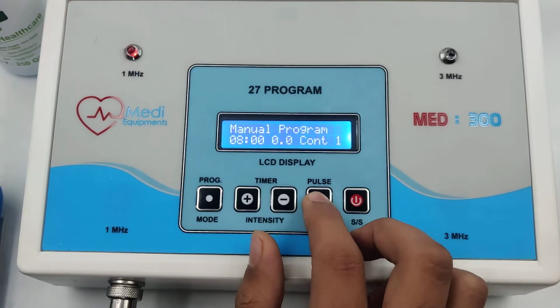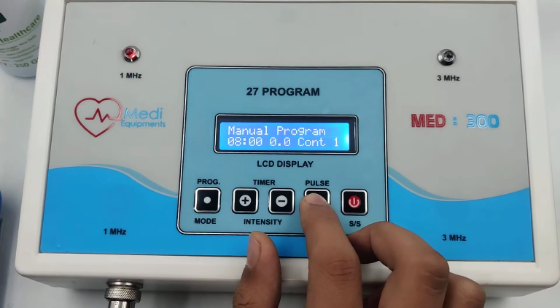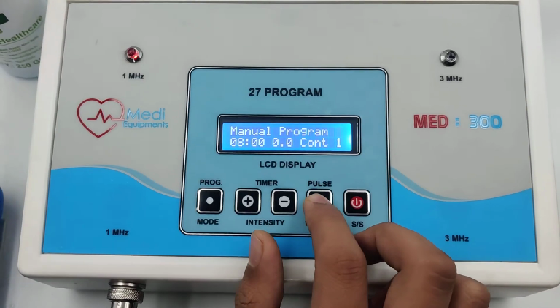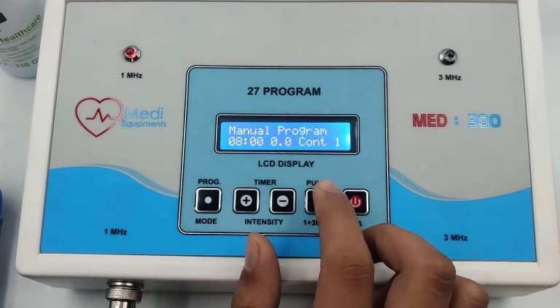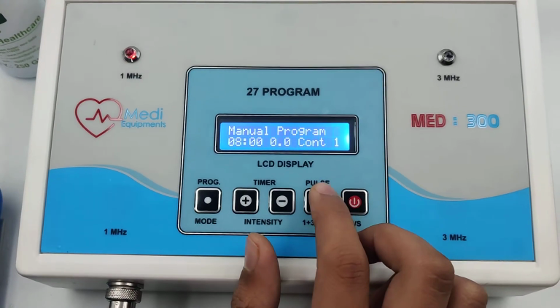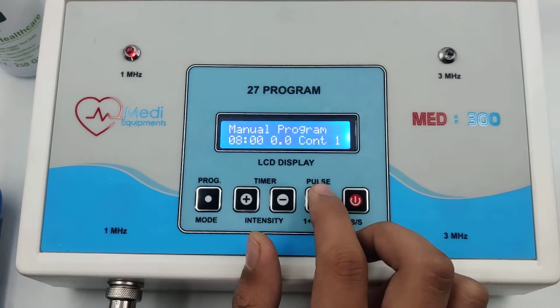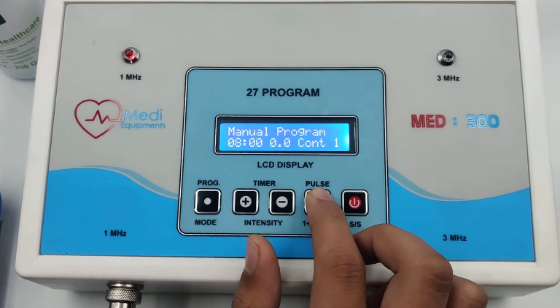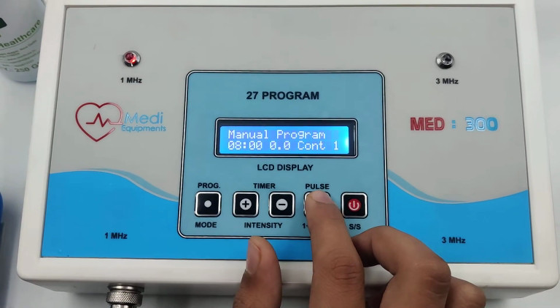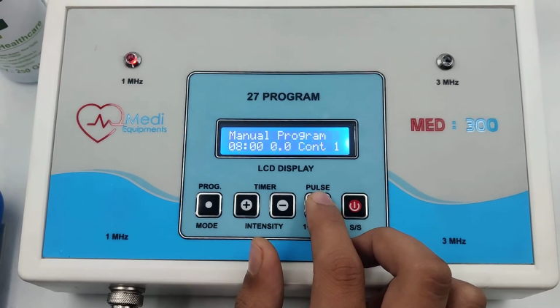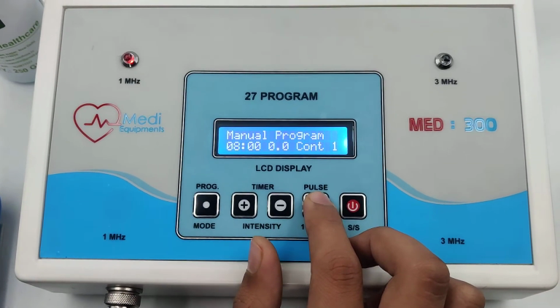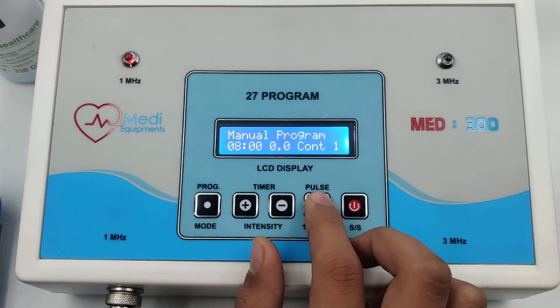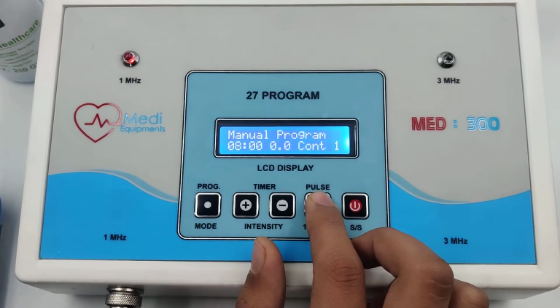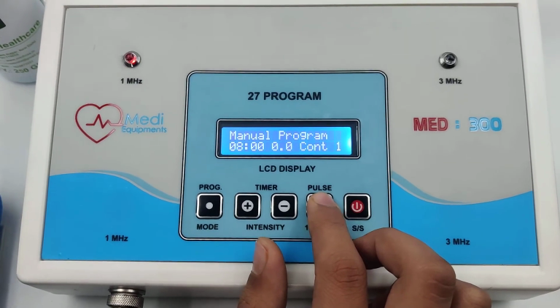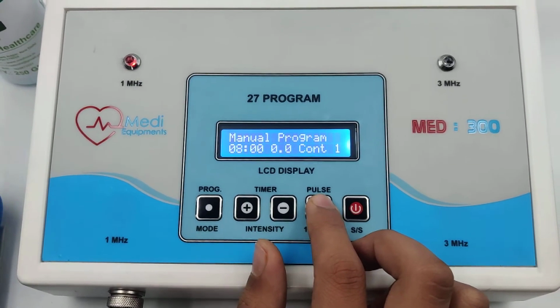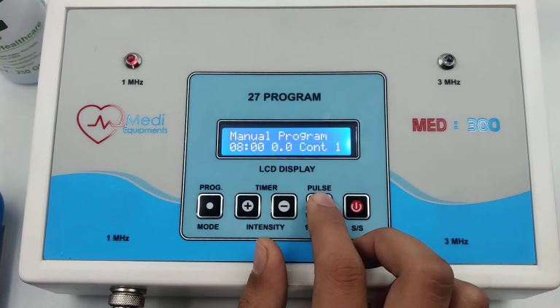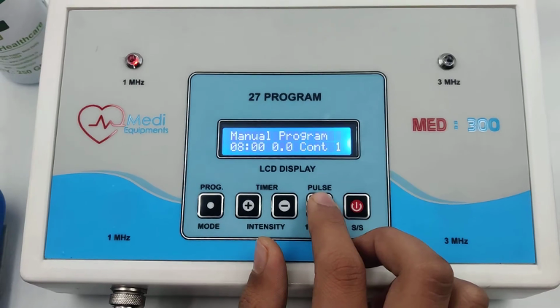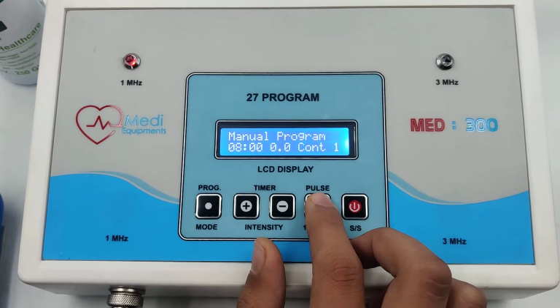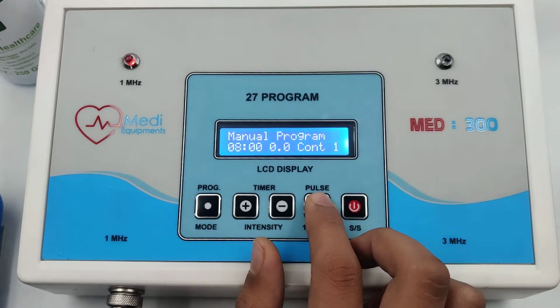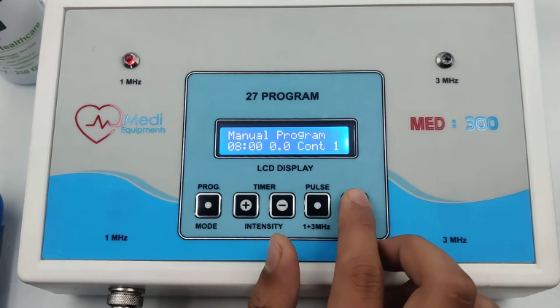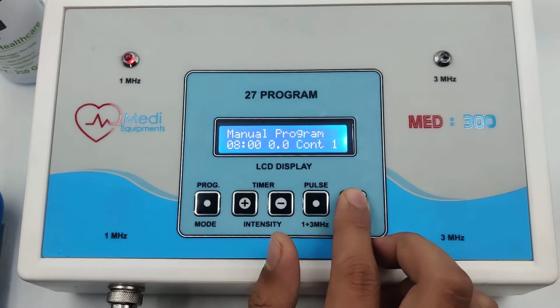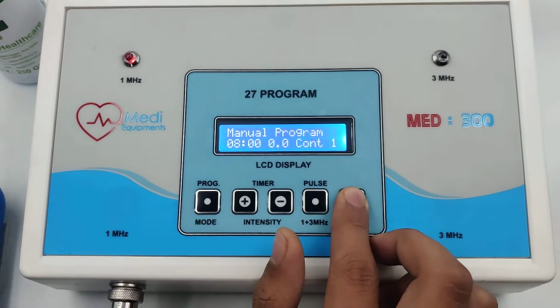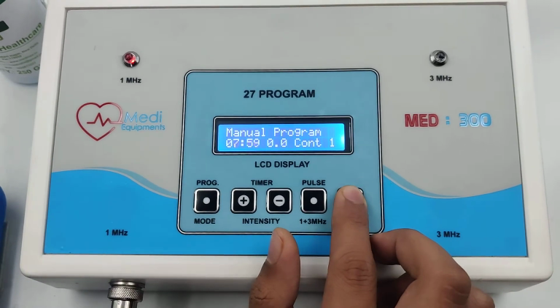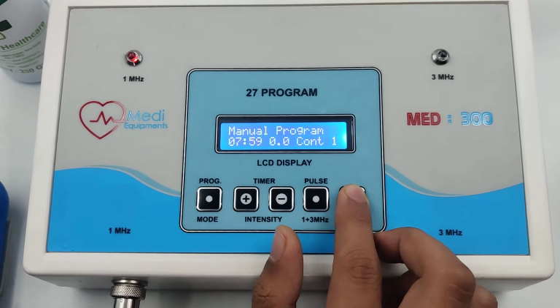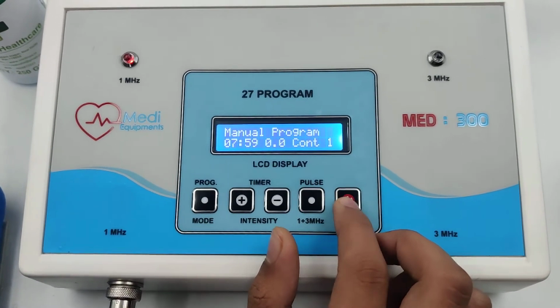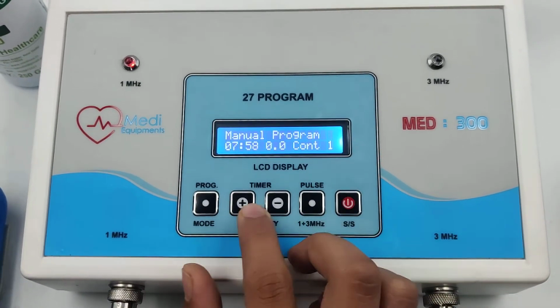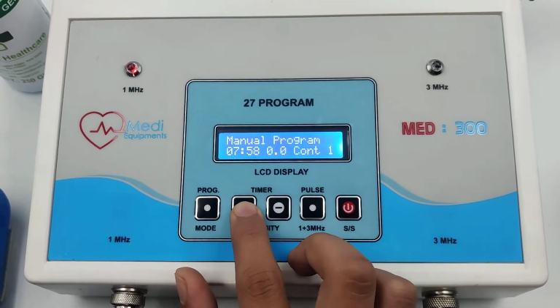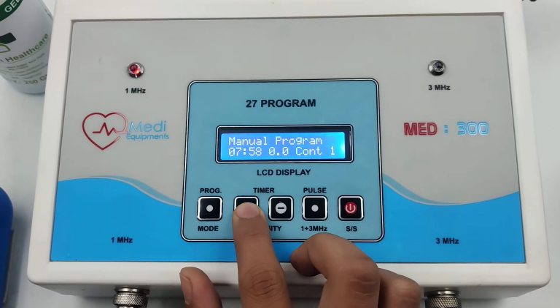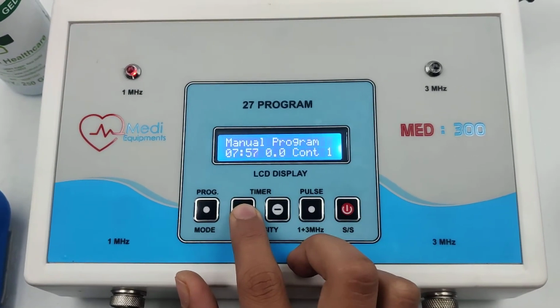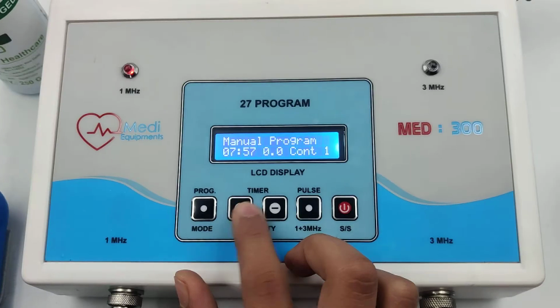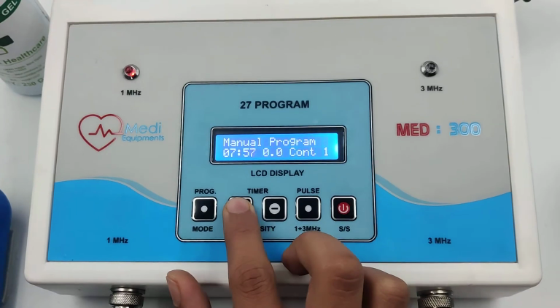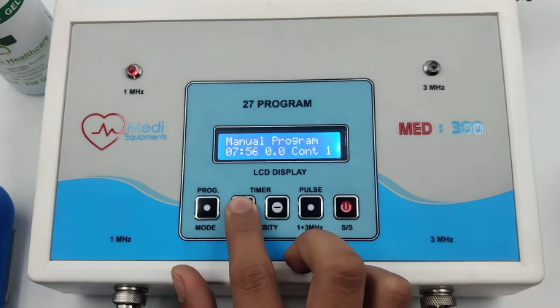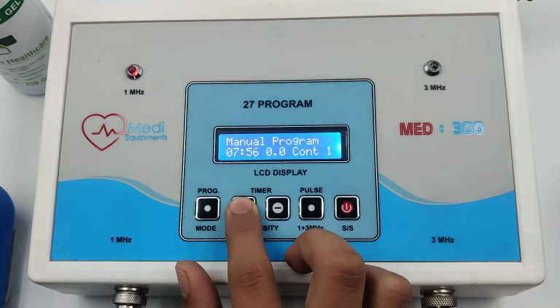In continuous mode, the maximum intensity is 3.5, and in pulse mode the intensity depends on the pulse ratio. Start the machine and increase the intensity as per your need — intensity up.